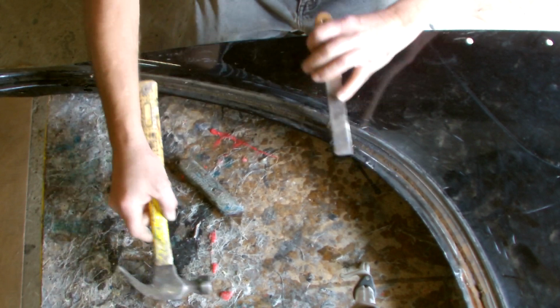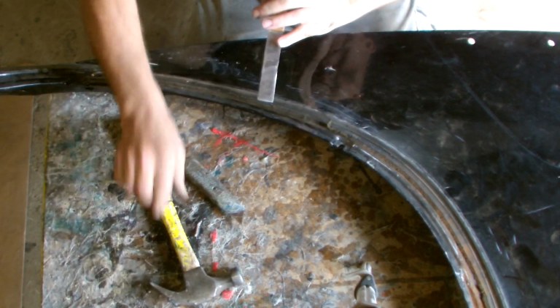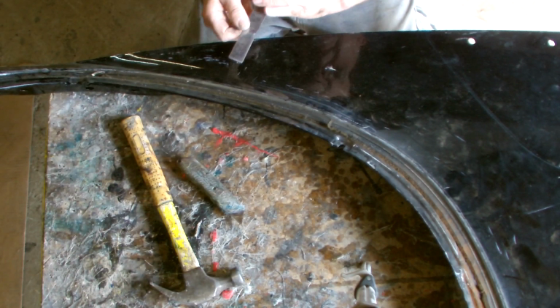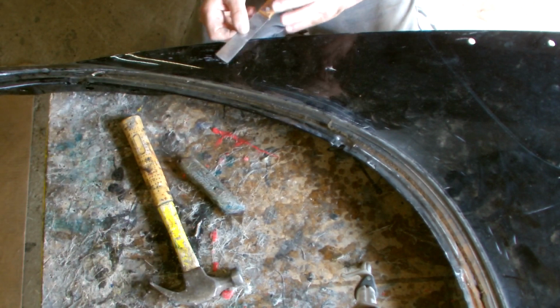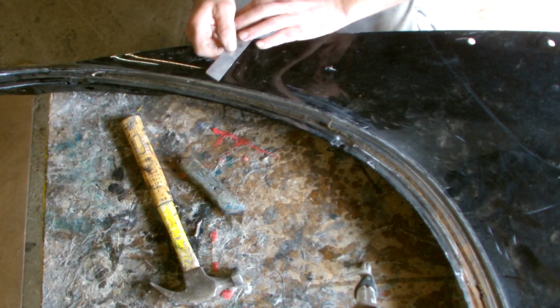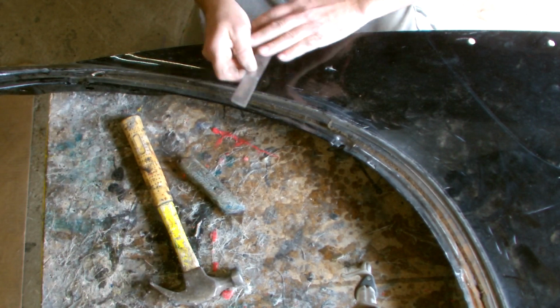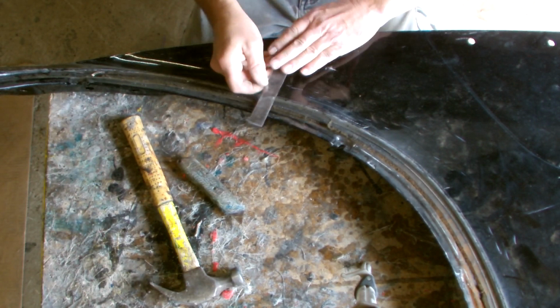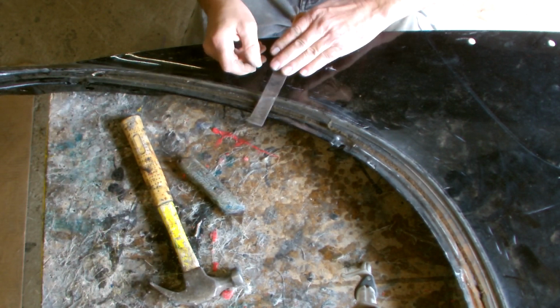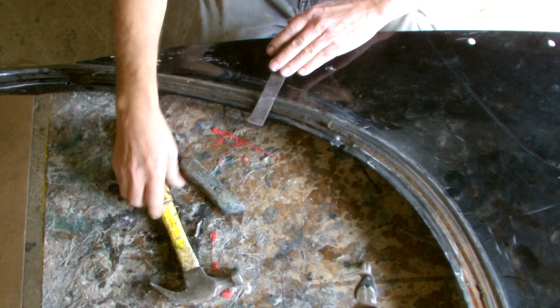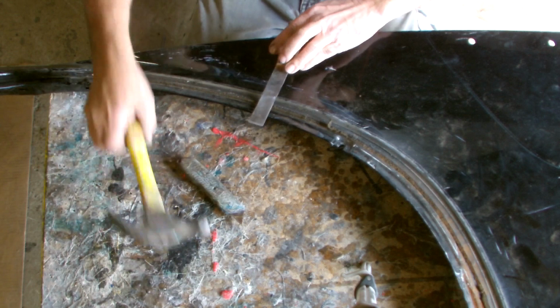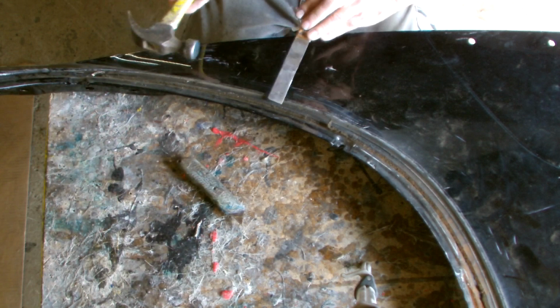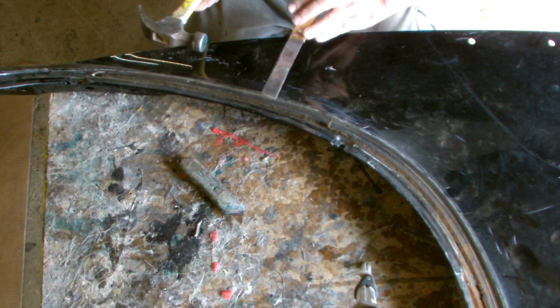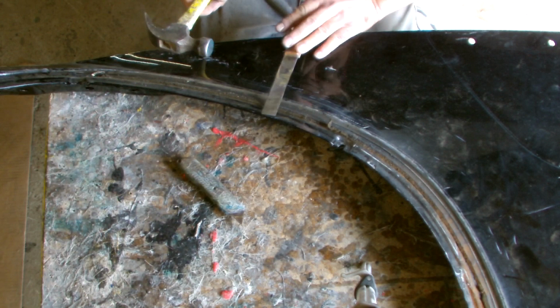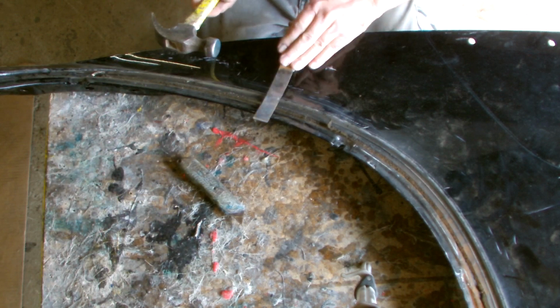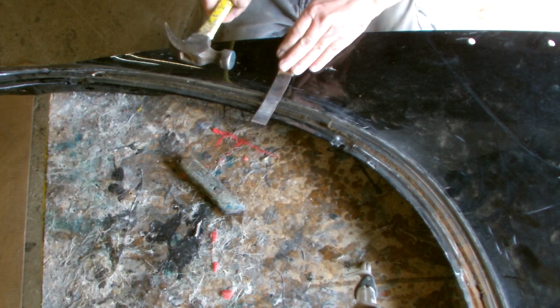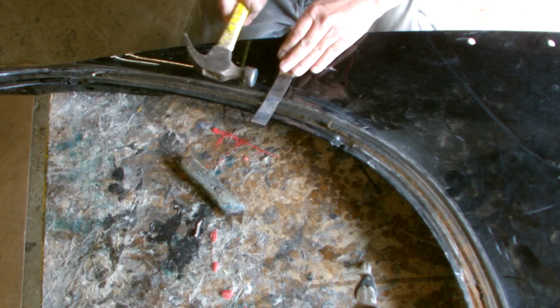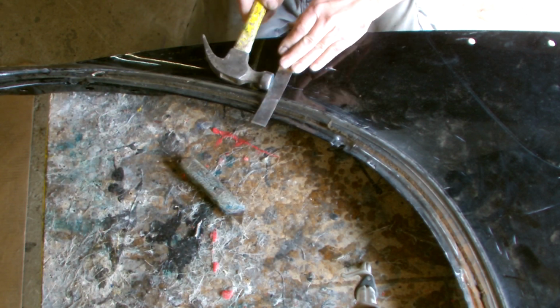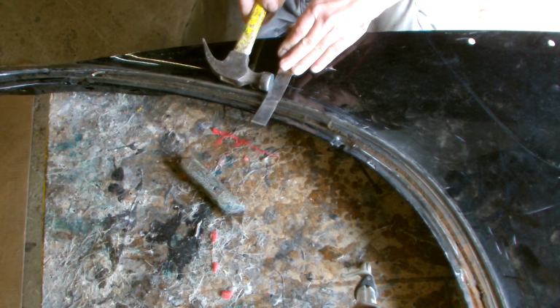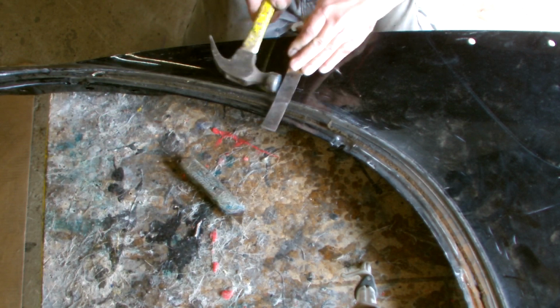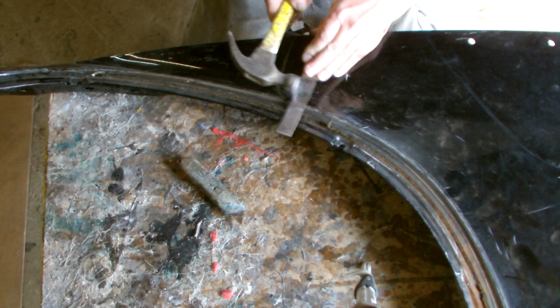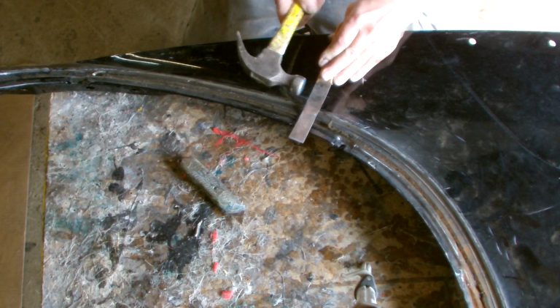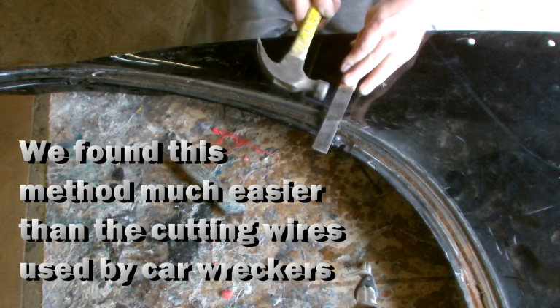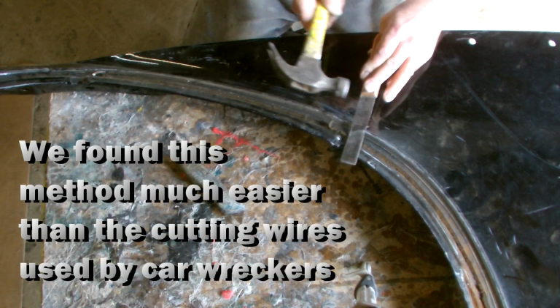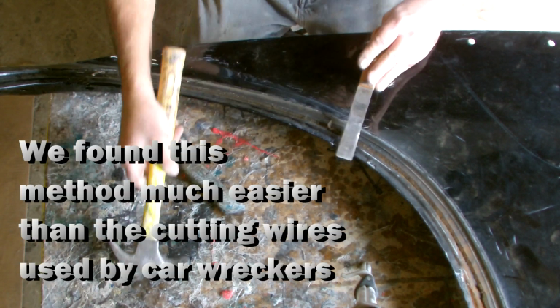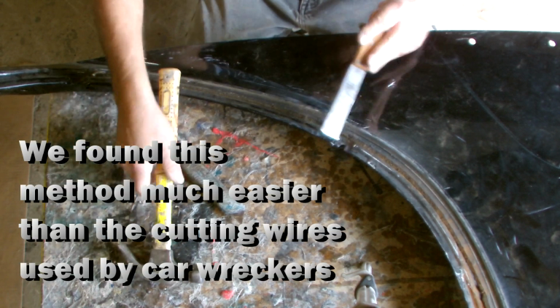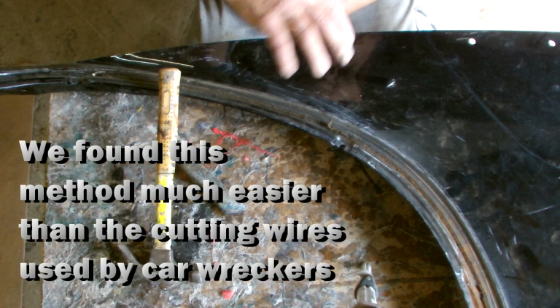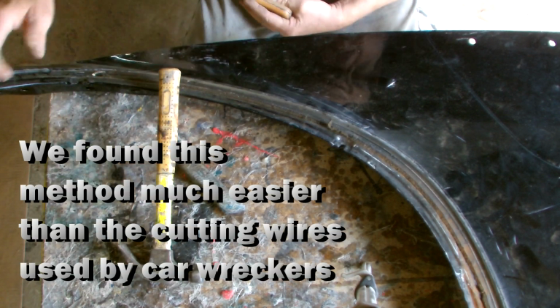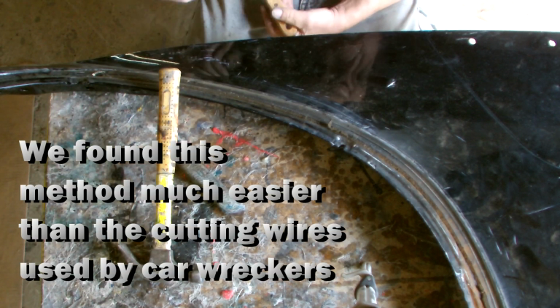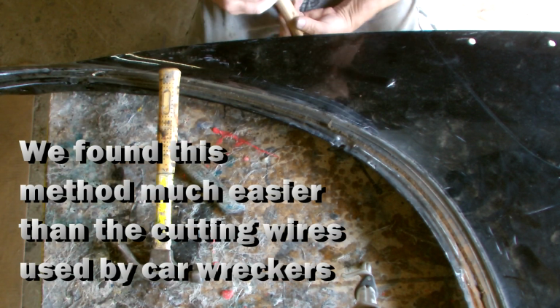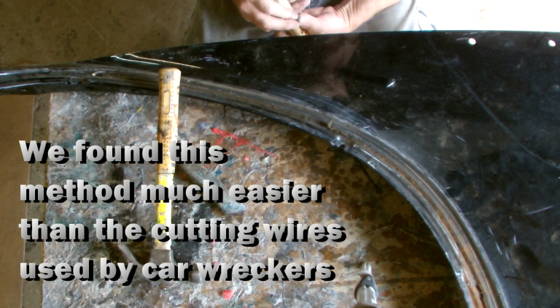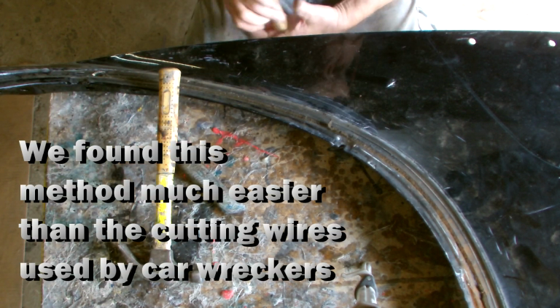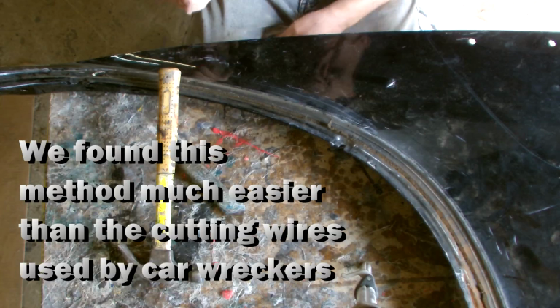Then we went back for a third cut, and this time we put the blade at 90 degrees and pushed it right through so we could see it, then drove it round with a hammer. That way we were able to get the glass out in one piece — no cracks.